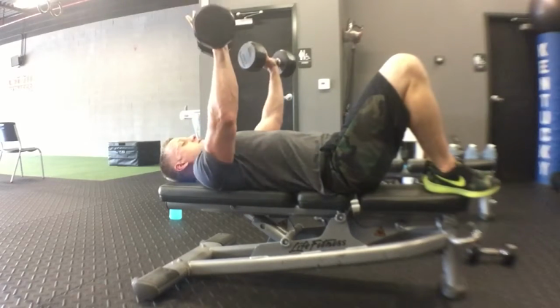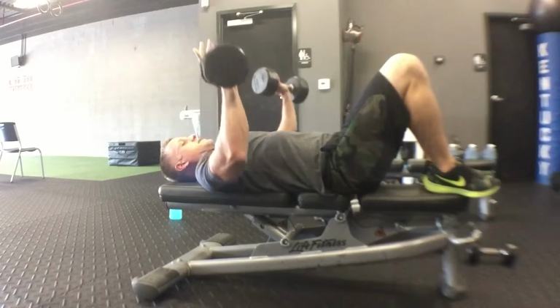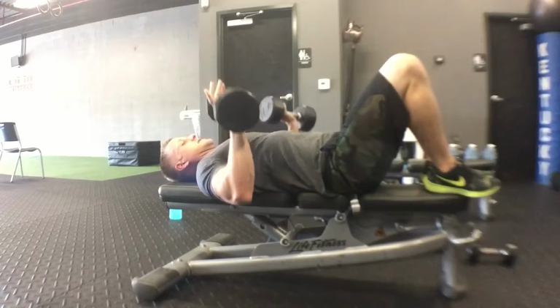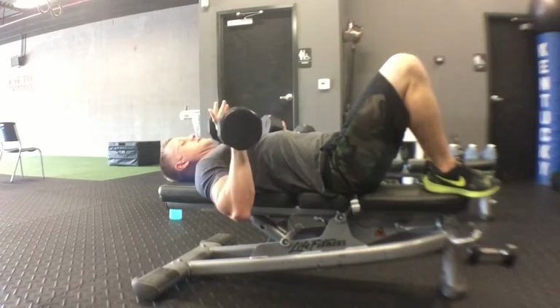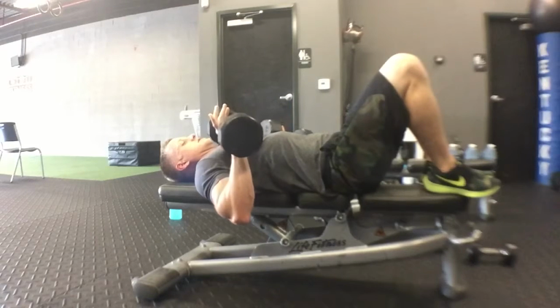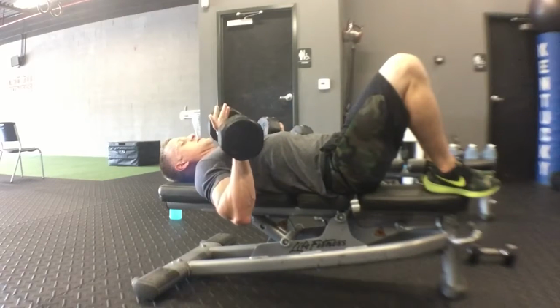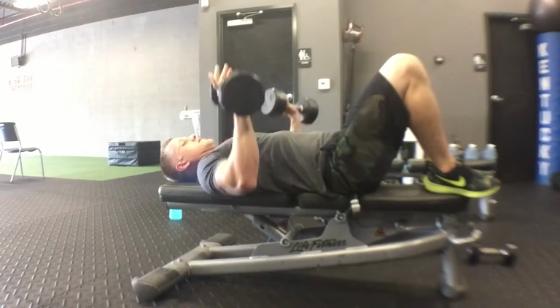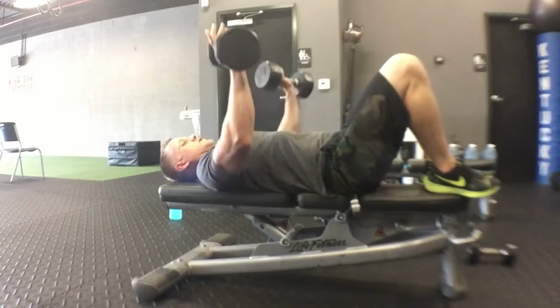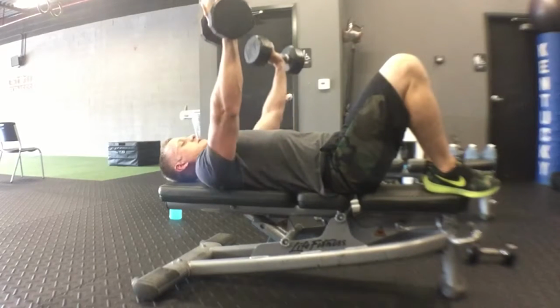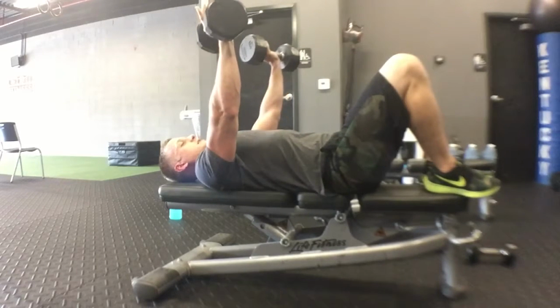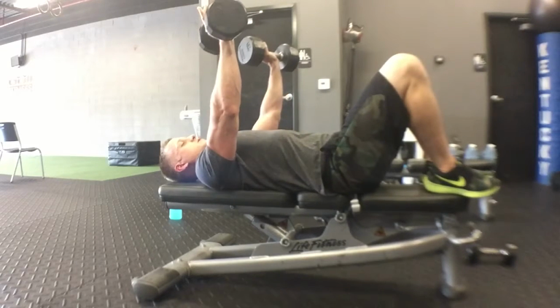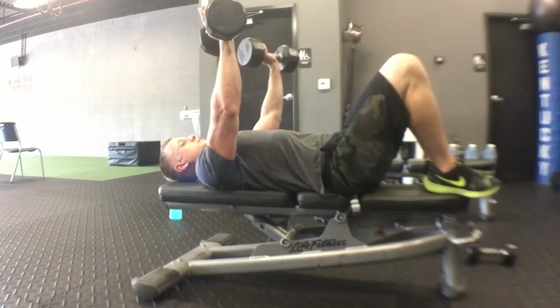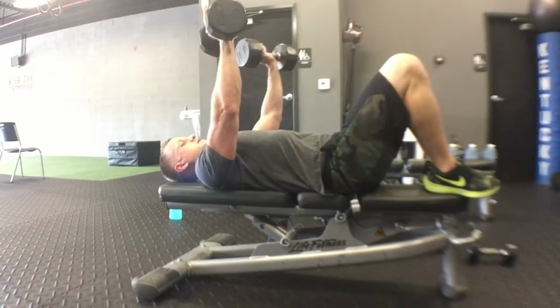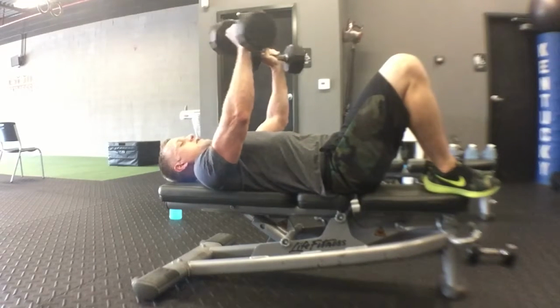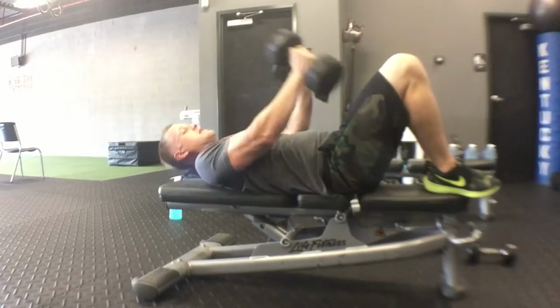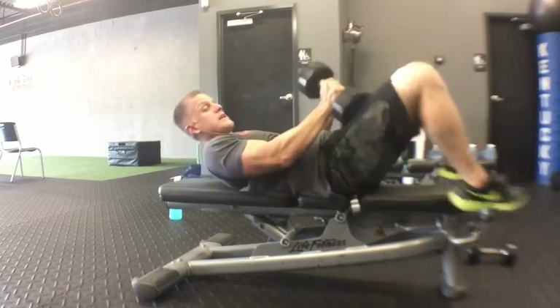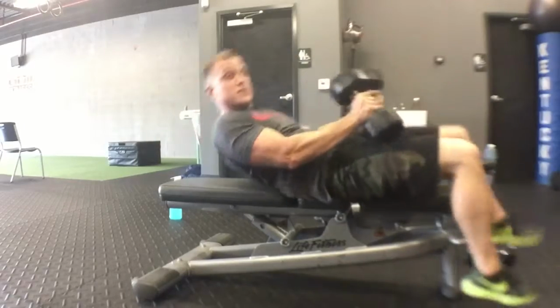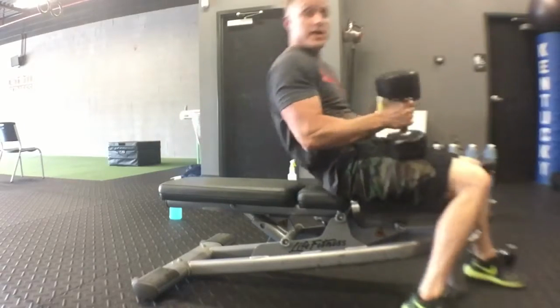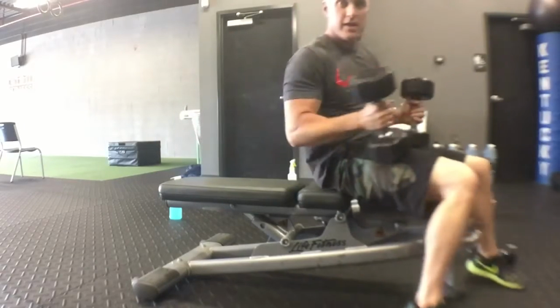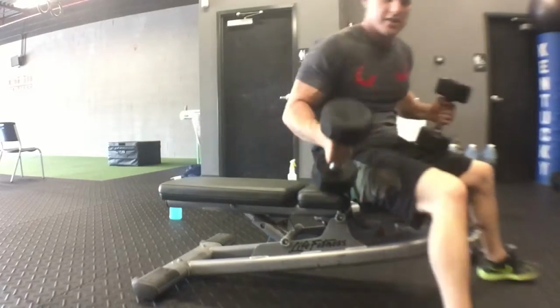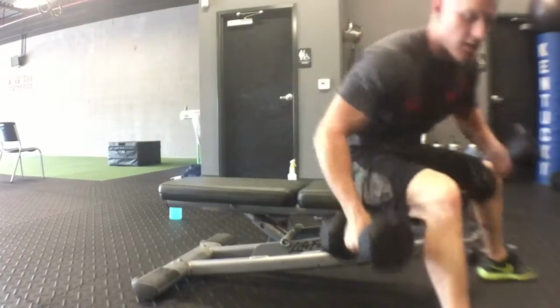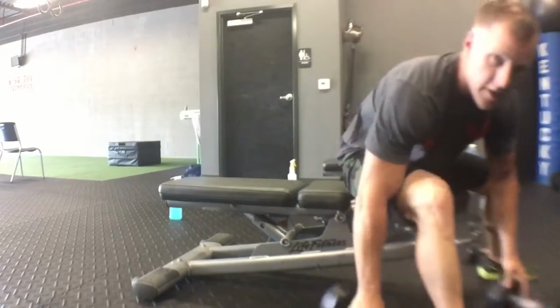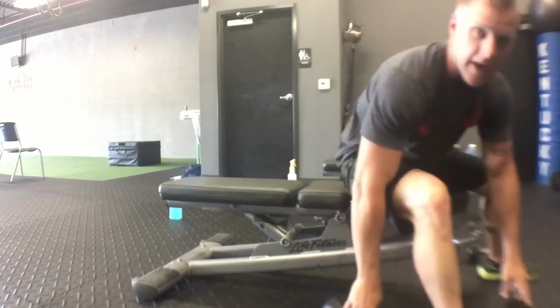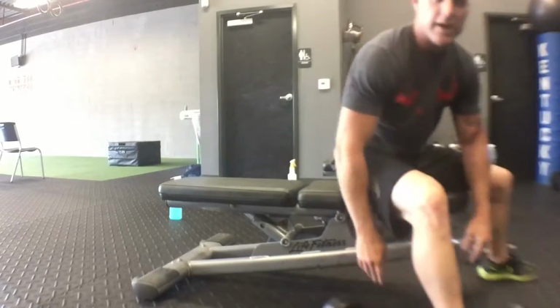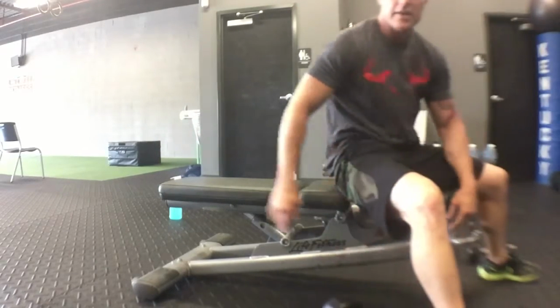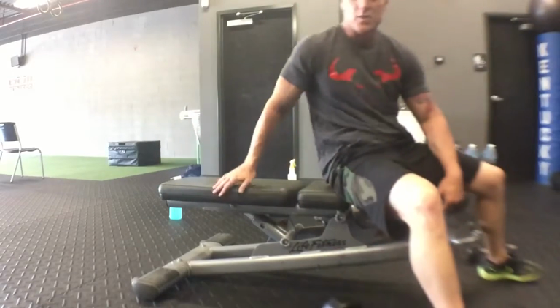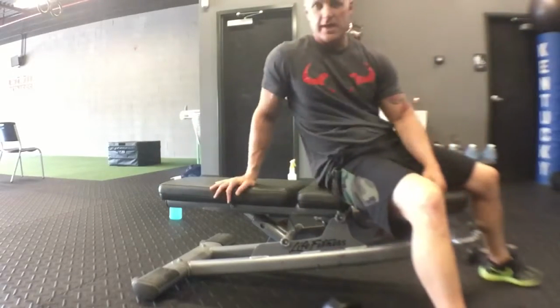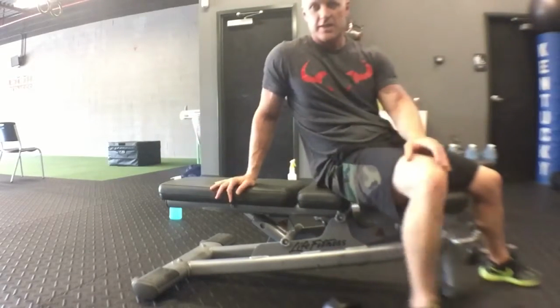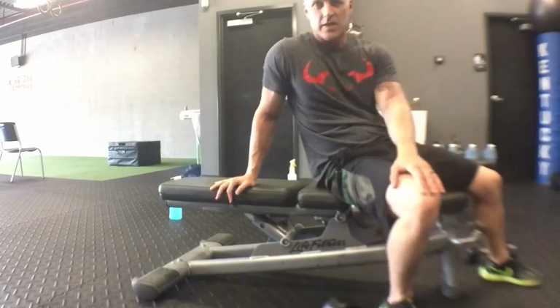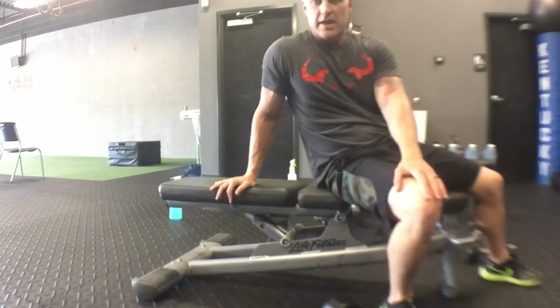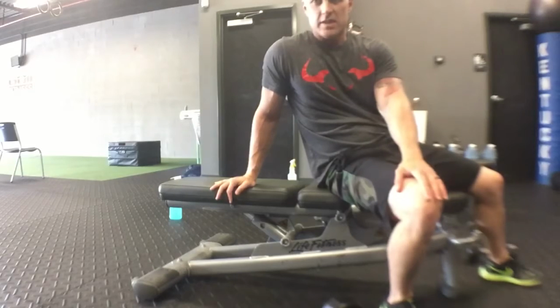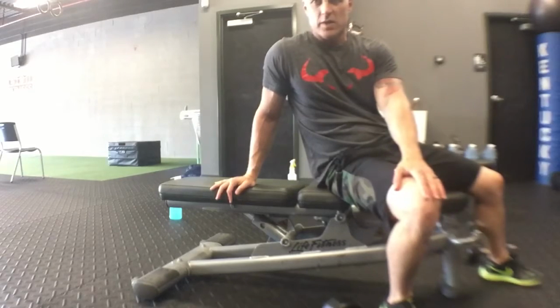Come down next to that chest. Full extension up, keeping those shoulders back, chest out. The easiest way to make it harder is to add weight. The easiest way to make it easier is to decrease weight.